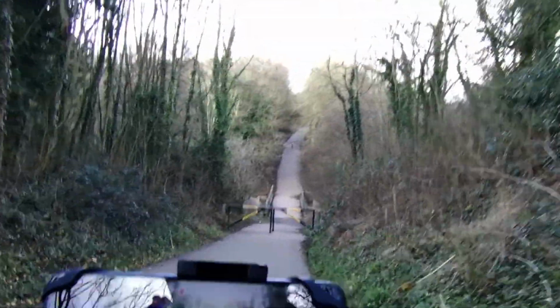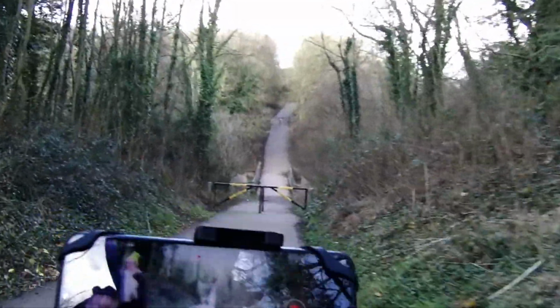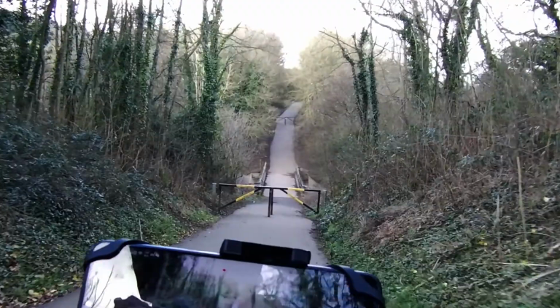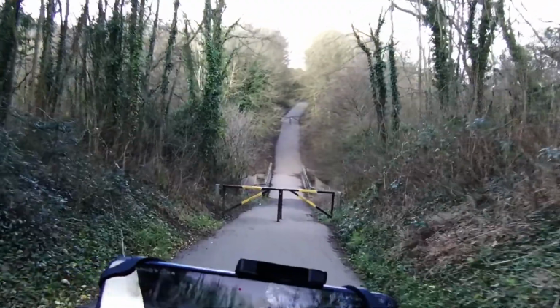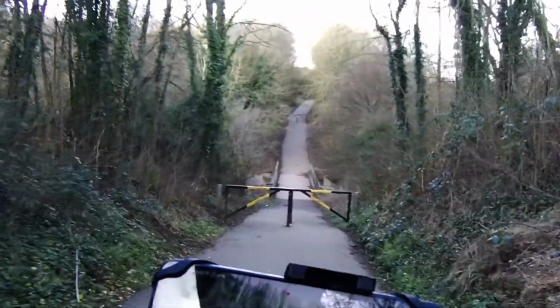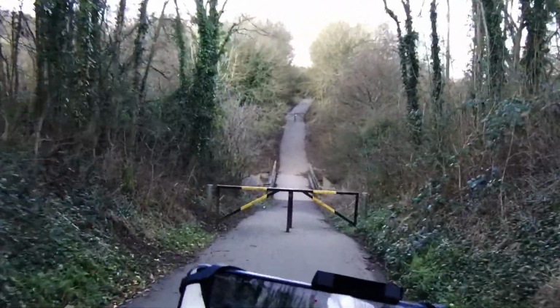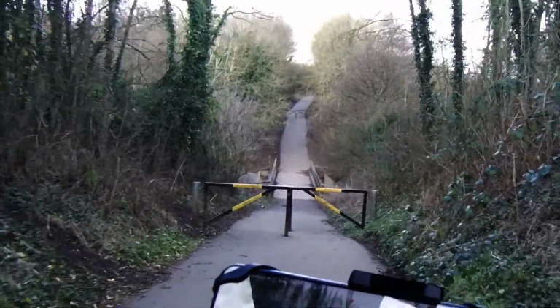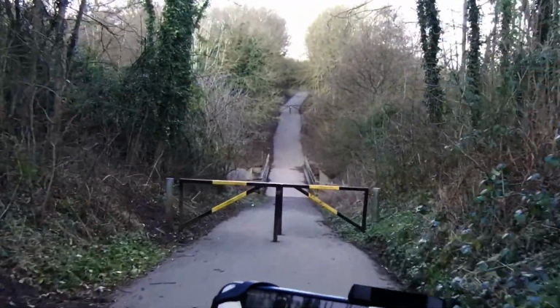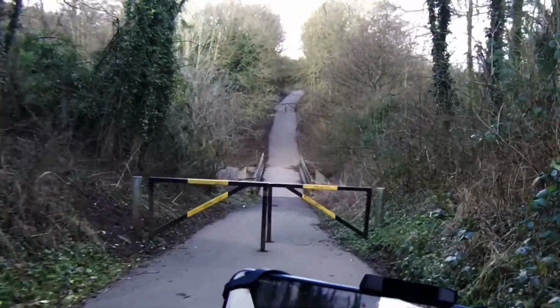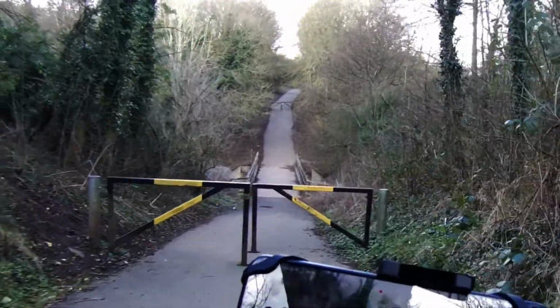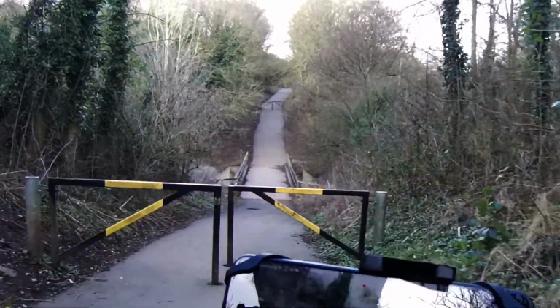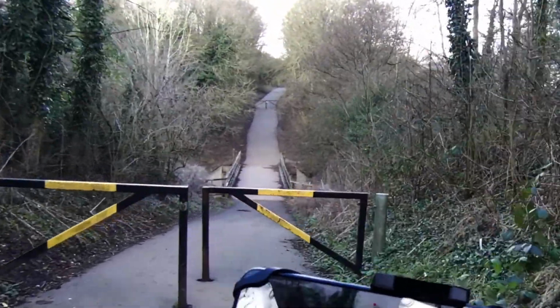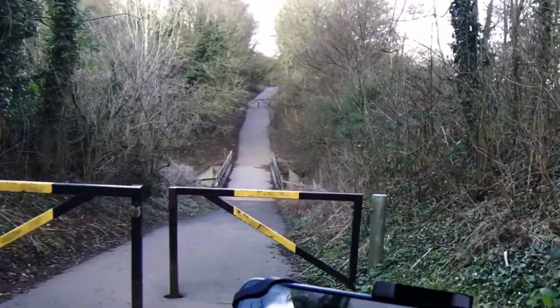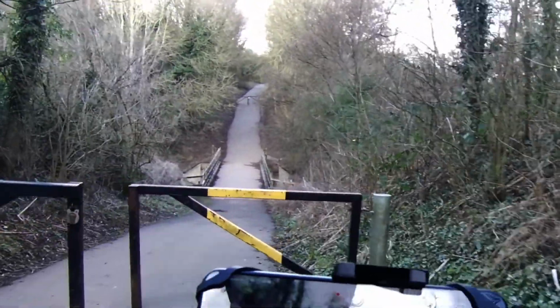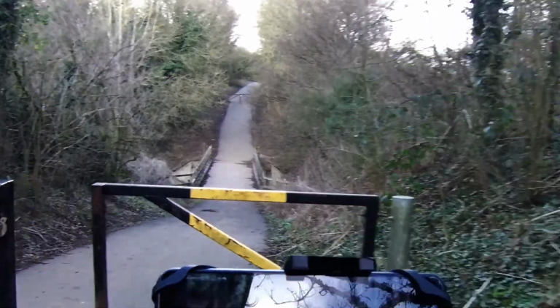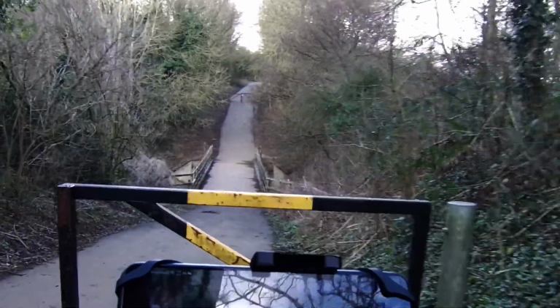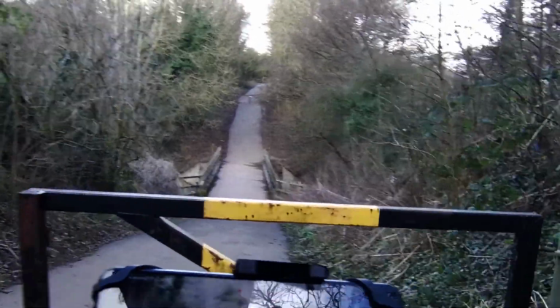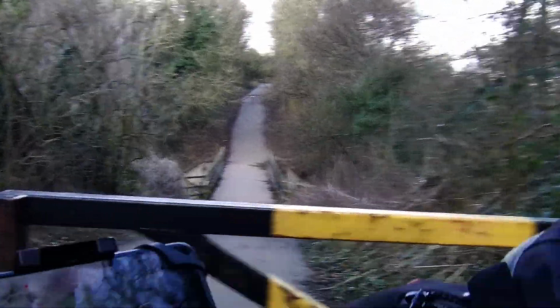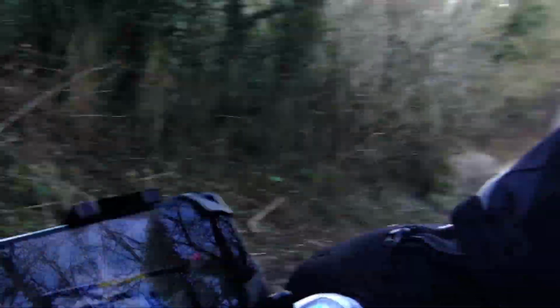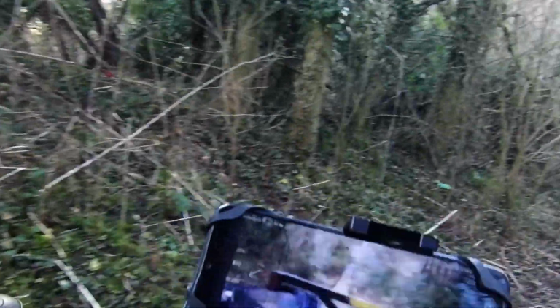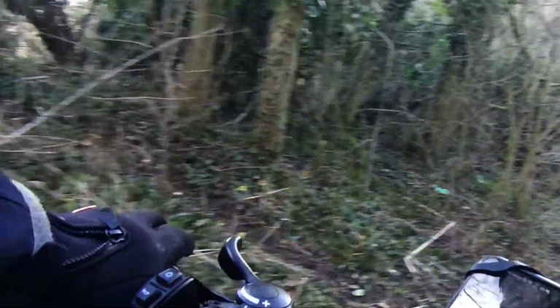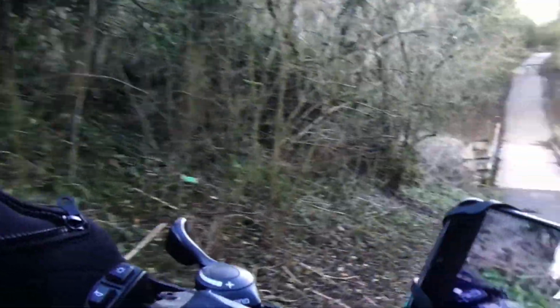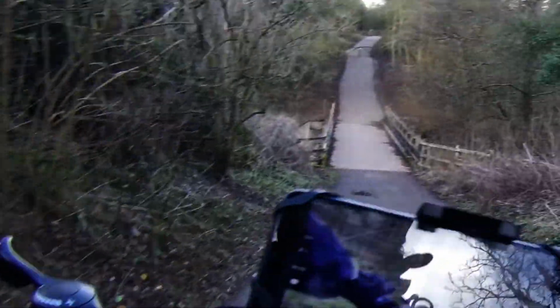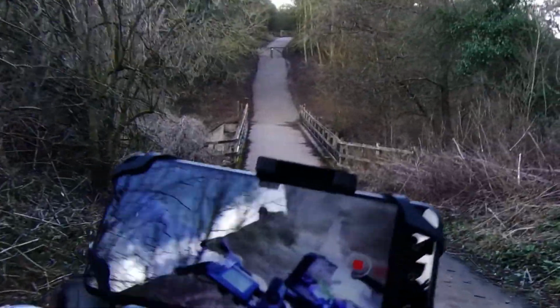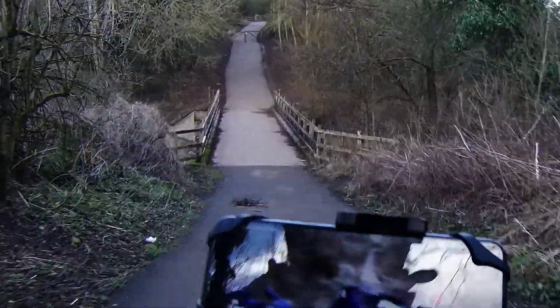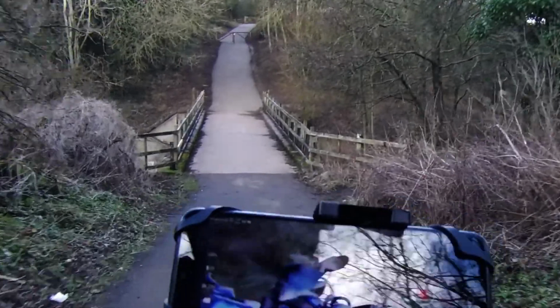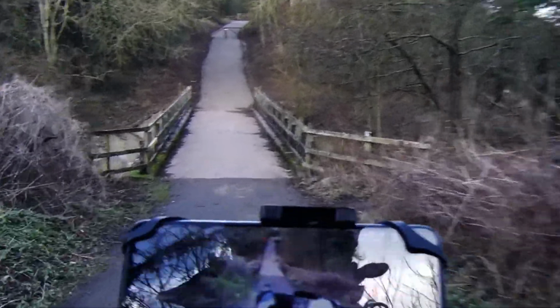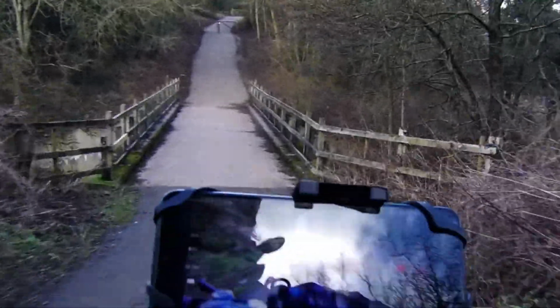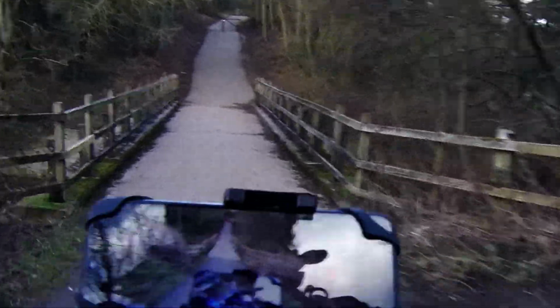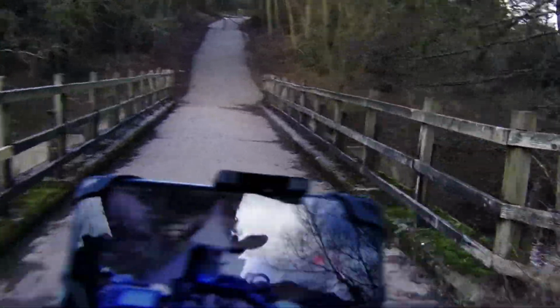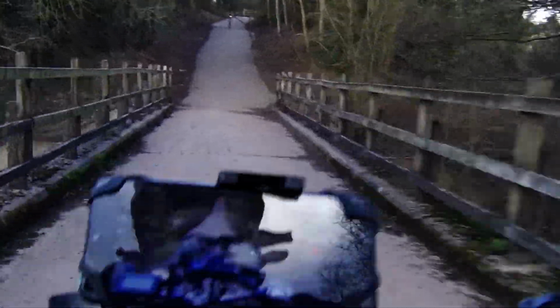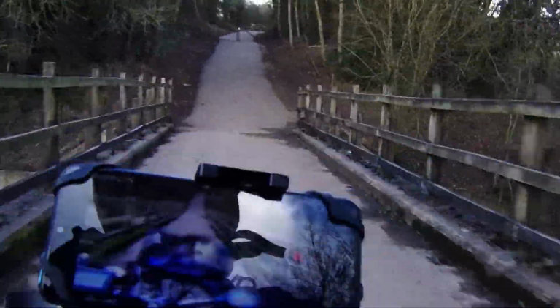This is the only part of the trail where there's a noticeable descent and ascent. The rest of the trail is flat. These chicanes have been put in place to ensure cyclists do not go speeding down the slopes.